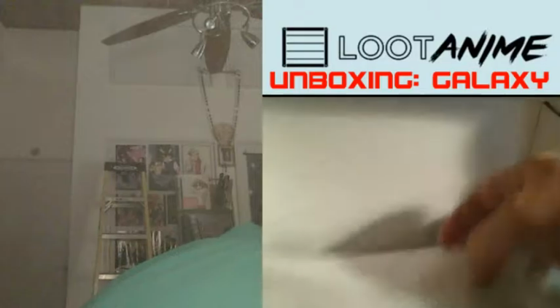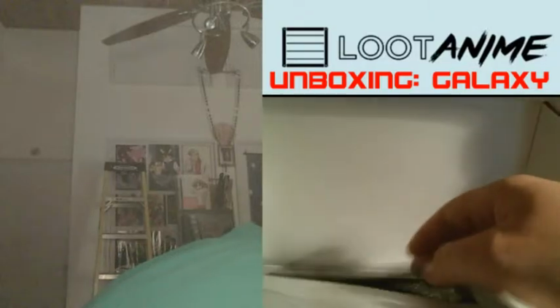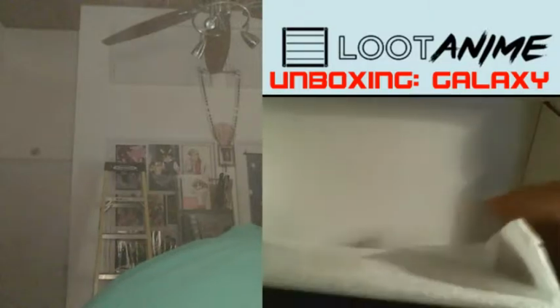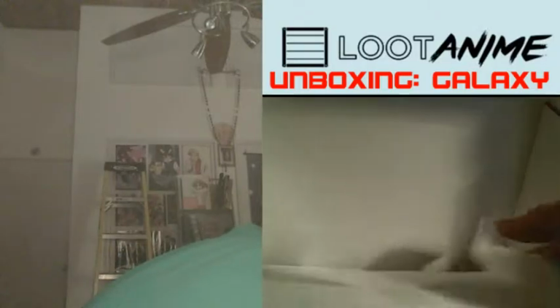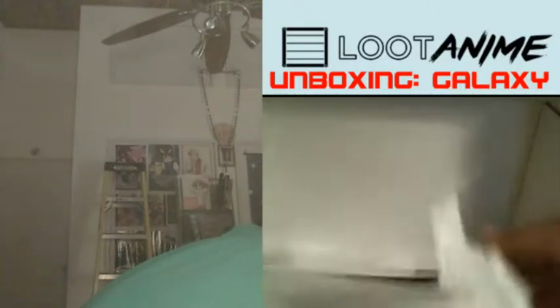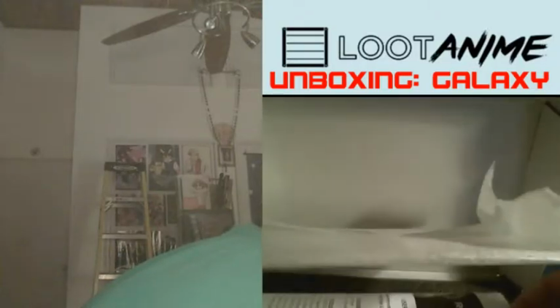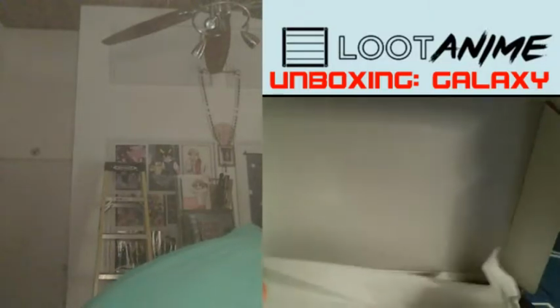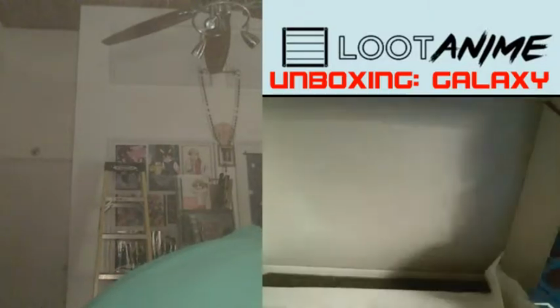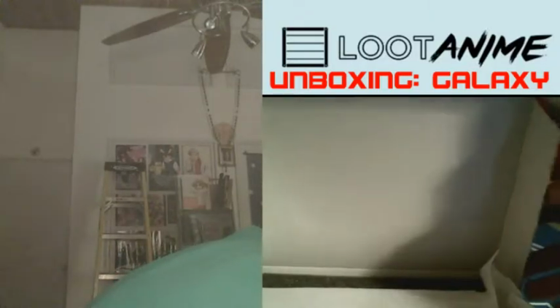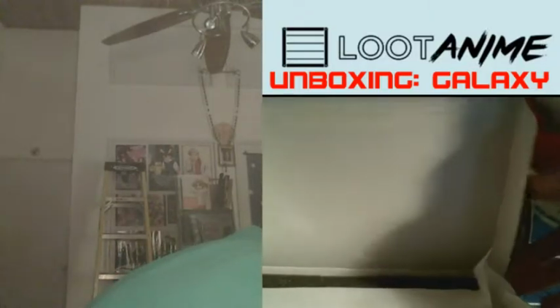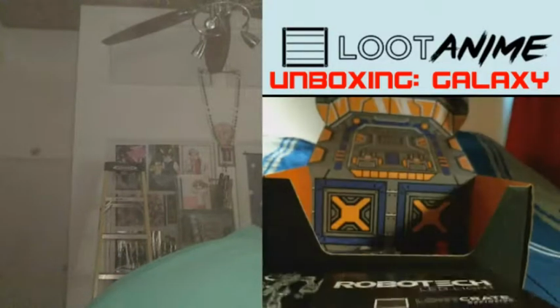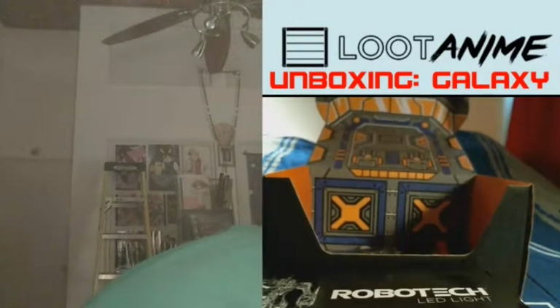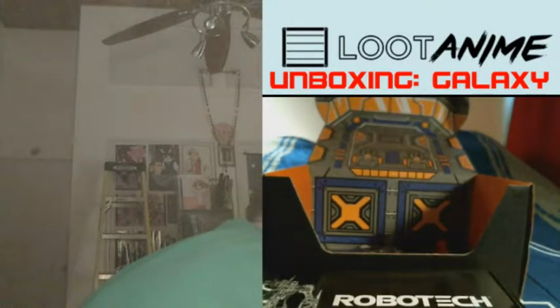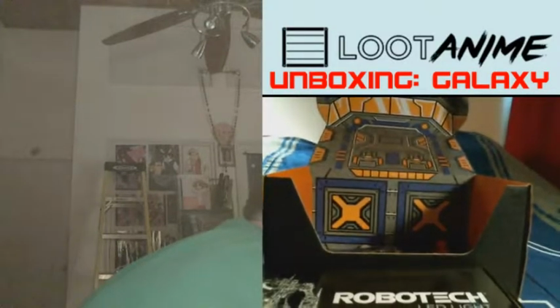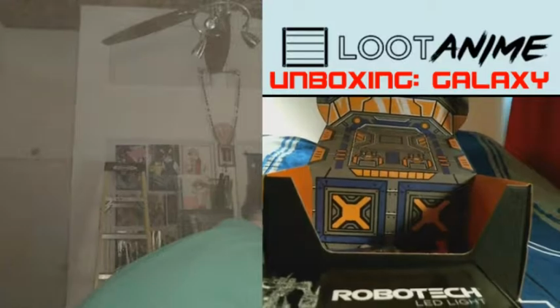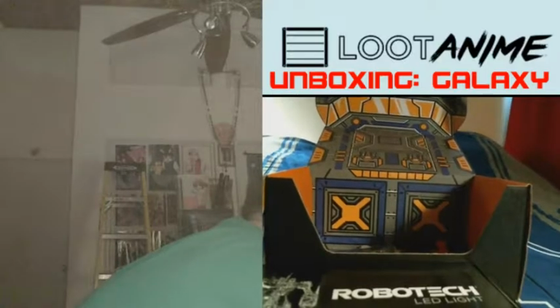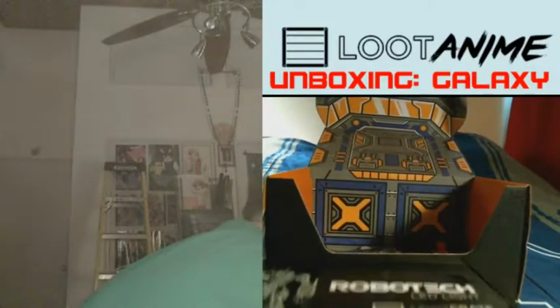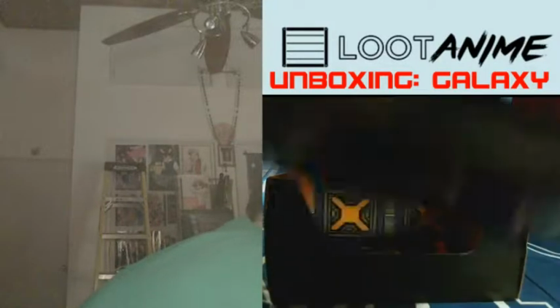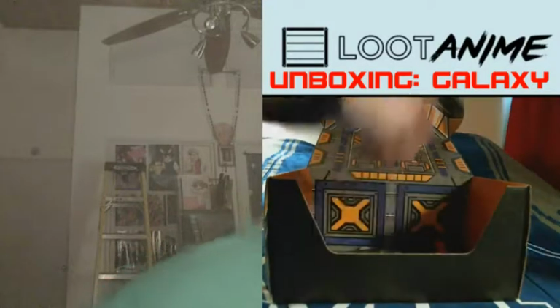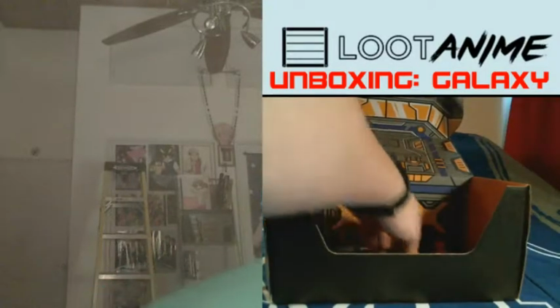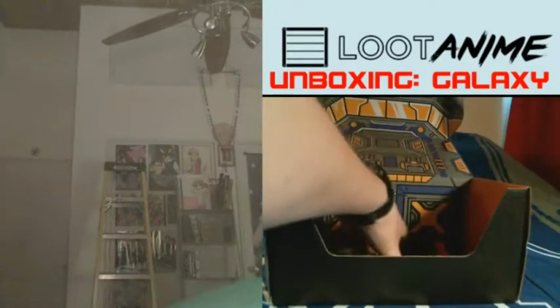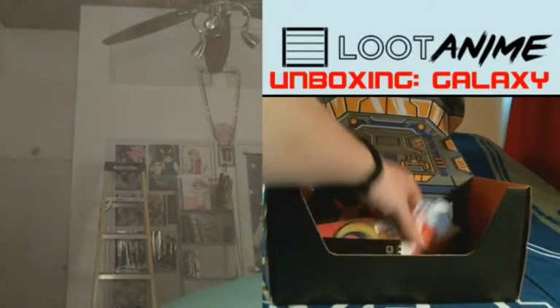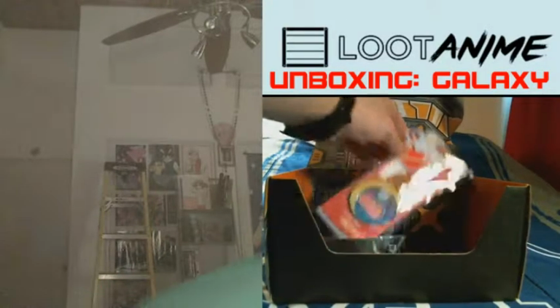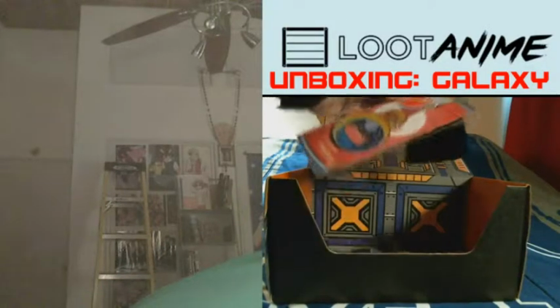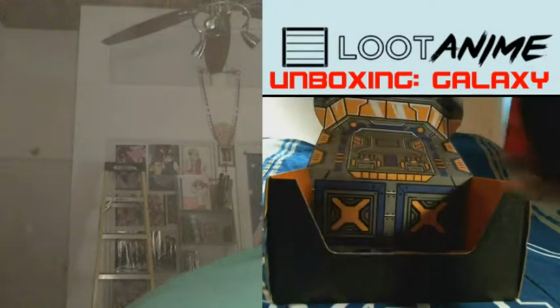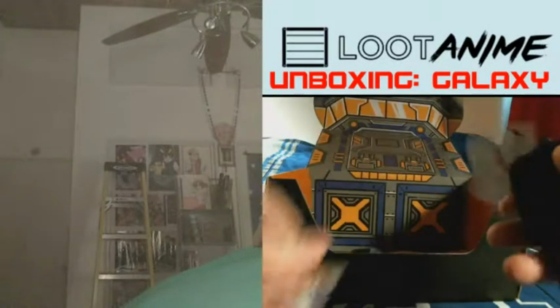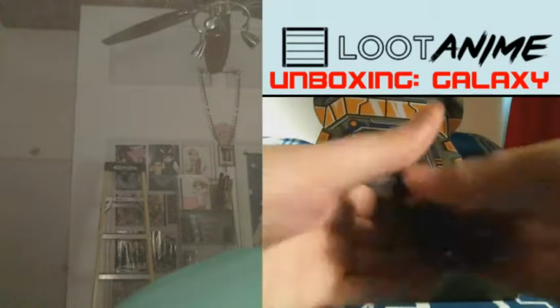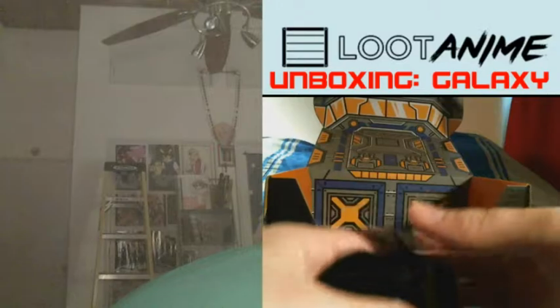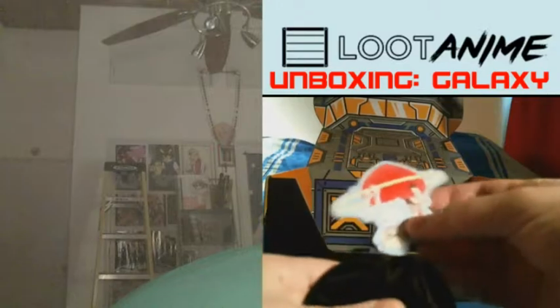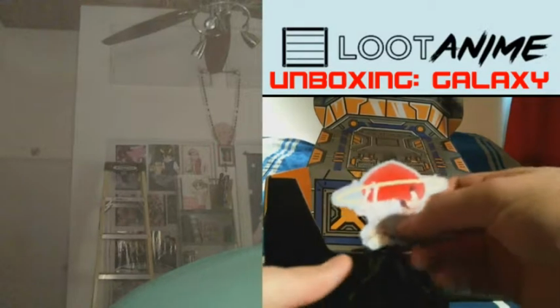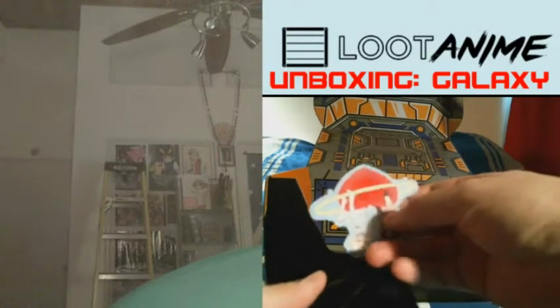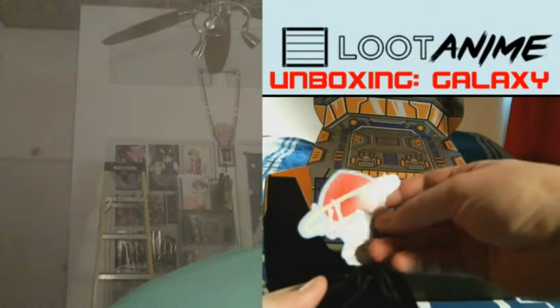An LED light from Robotech! I see — it's one of these. You see, this is the plate and that's the base, and it plugs in. That's pretty clever, I like that, very nice indeed.